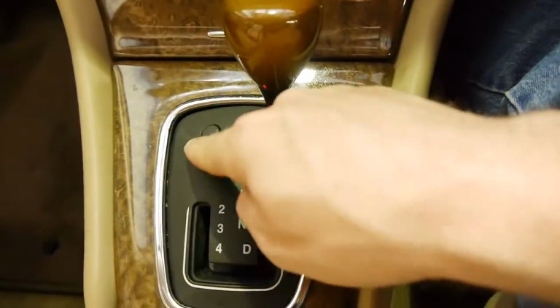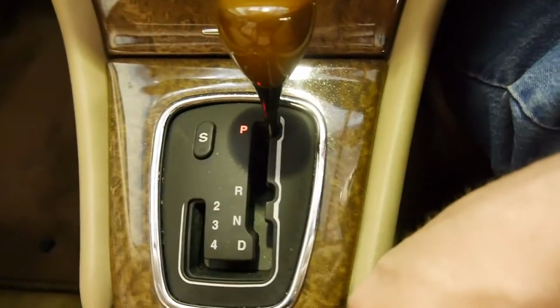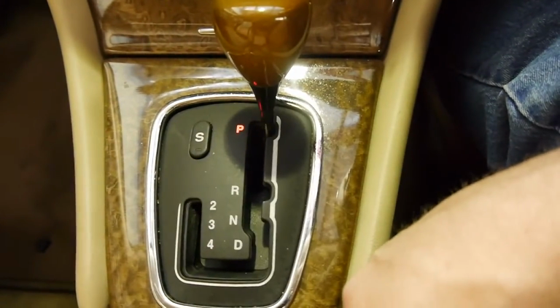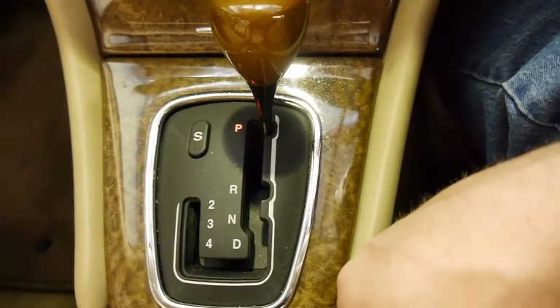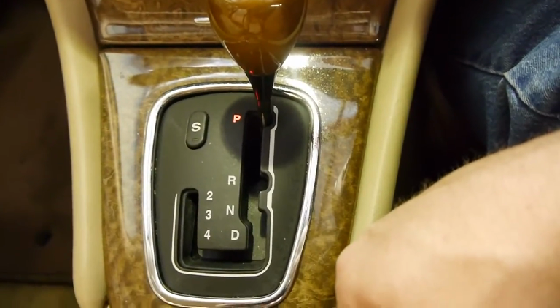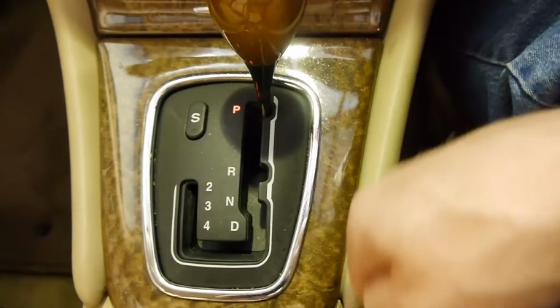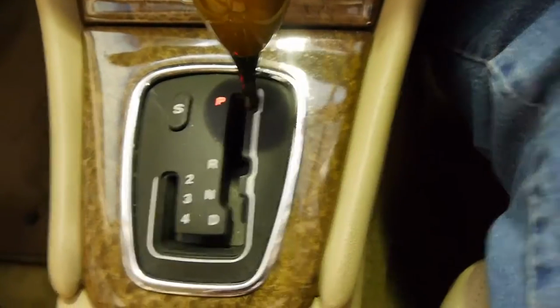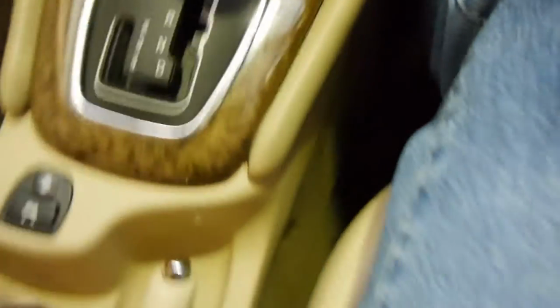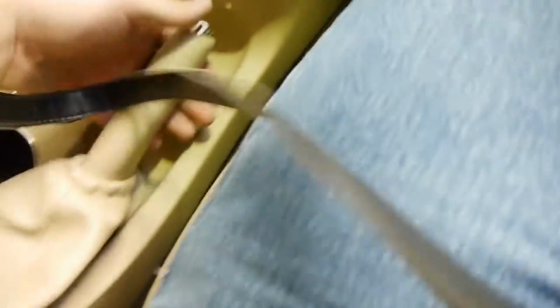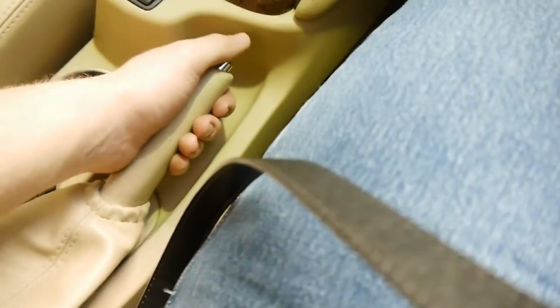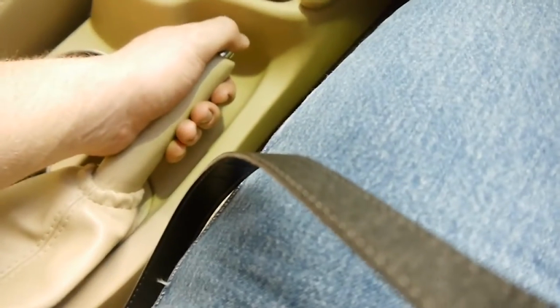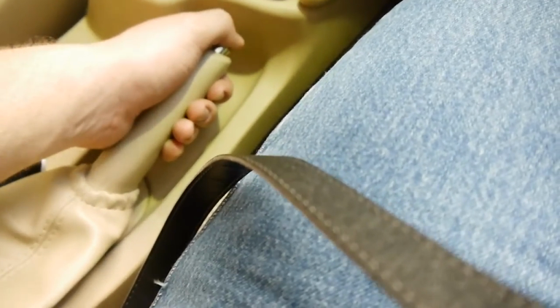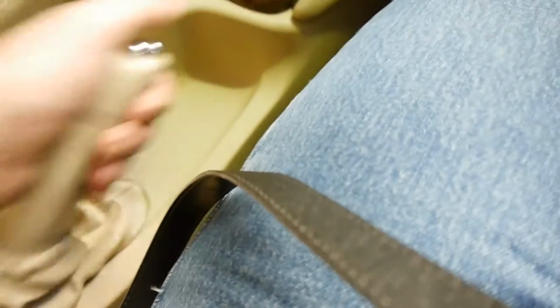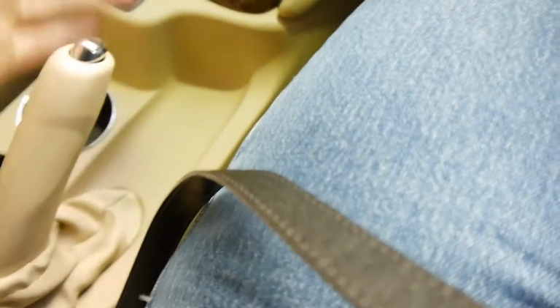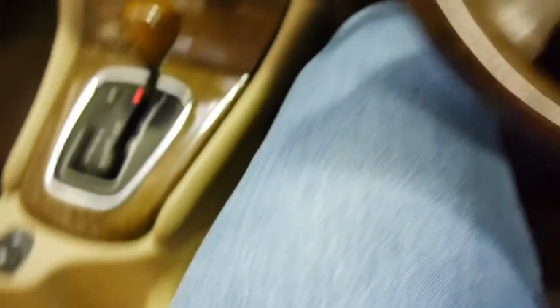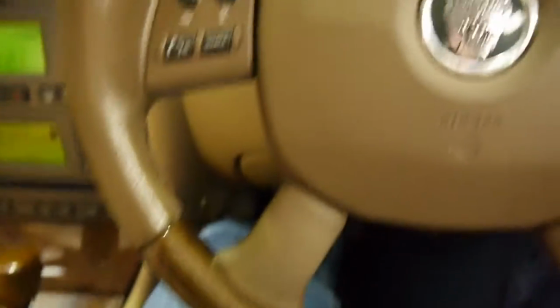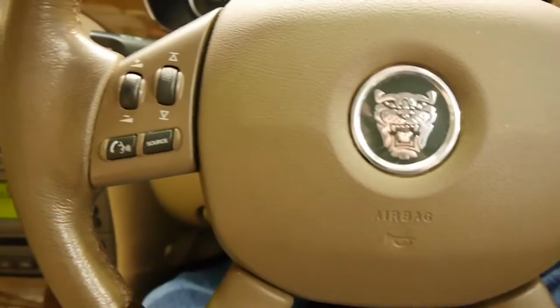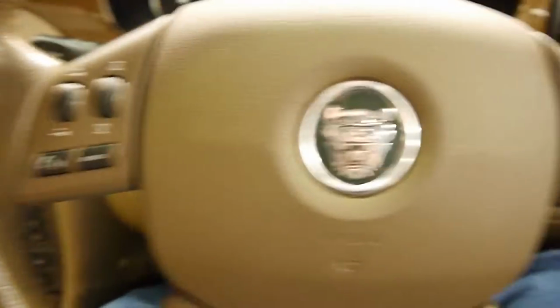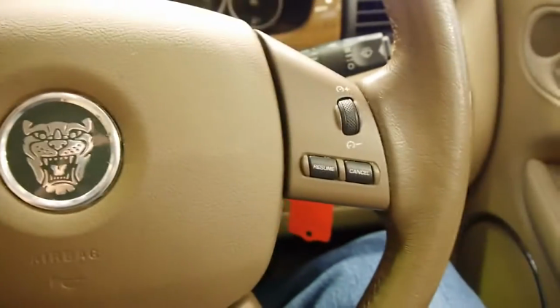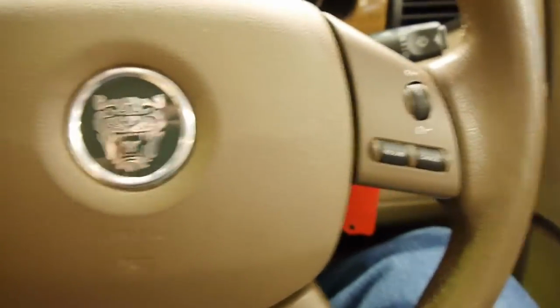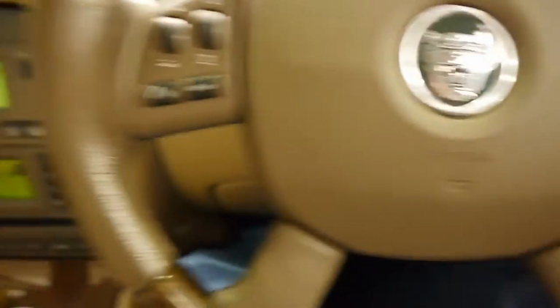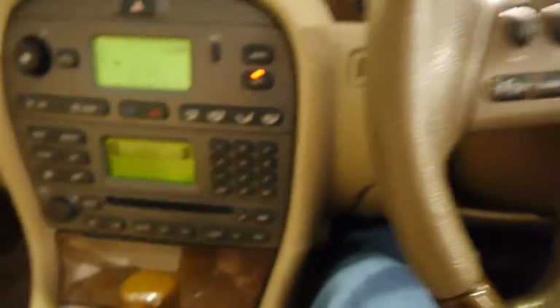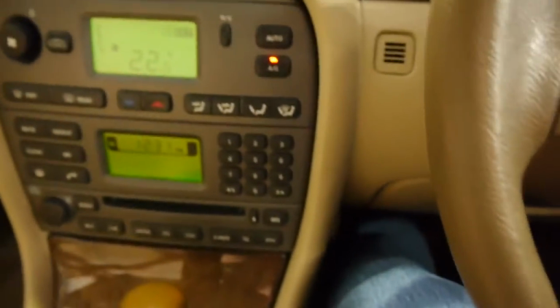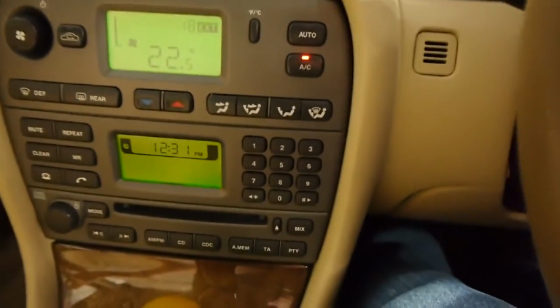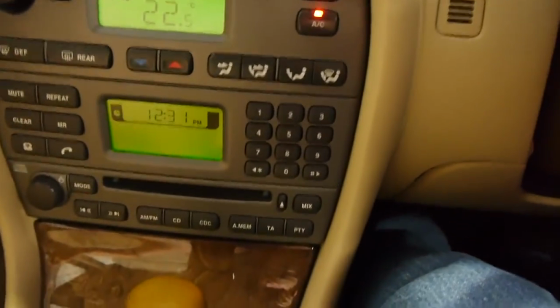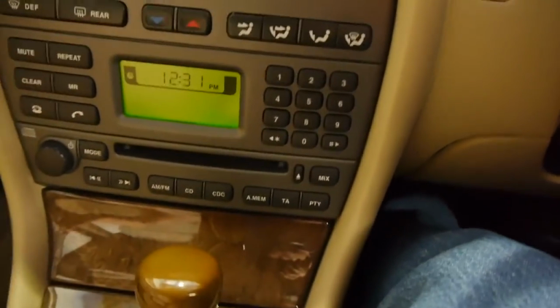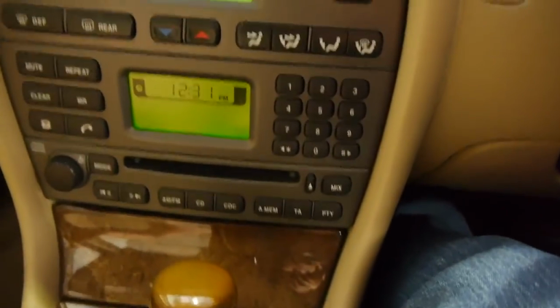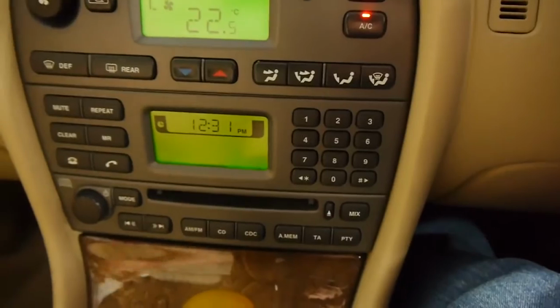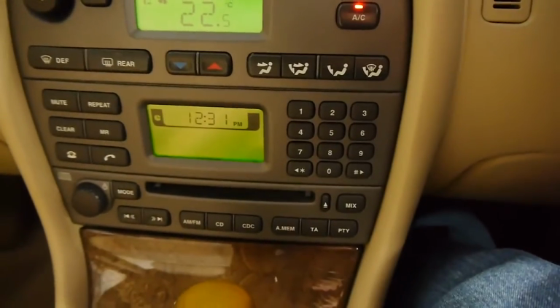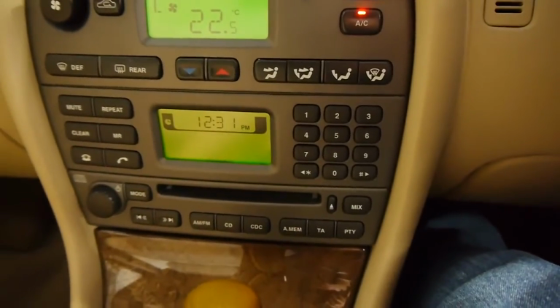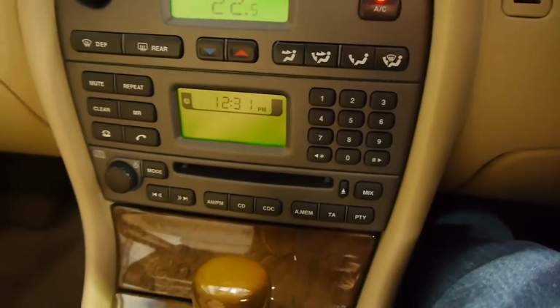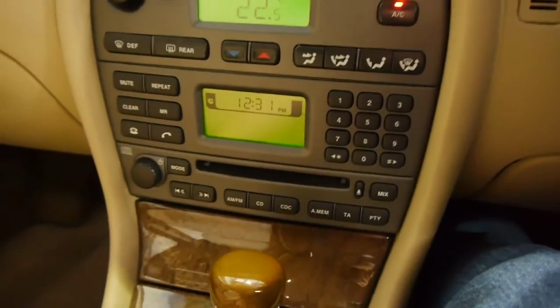That's sport mode — it'll hold the gears longer and maximise your engine power. Conventional handbrake, which is refreshing. Multimedia steering wheel. Climate control, CD, phone. You name it, it's got it.